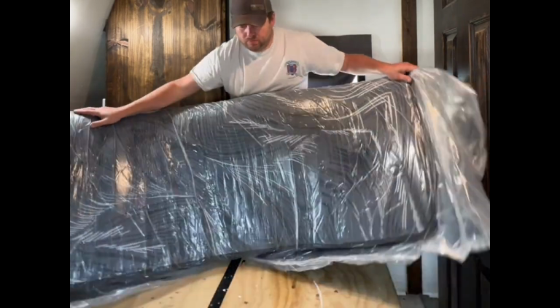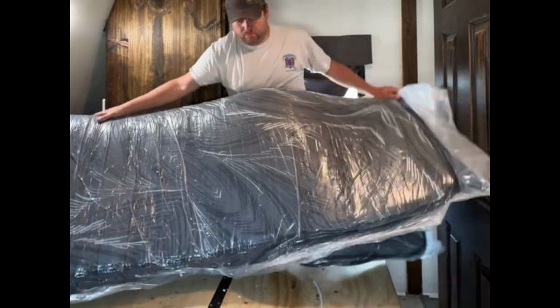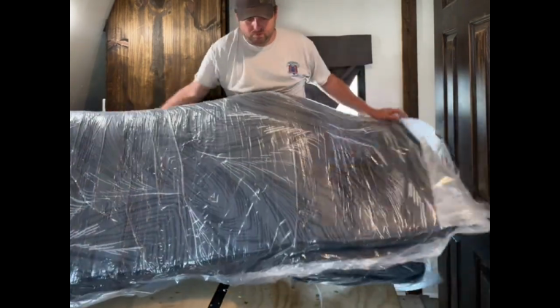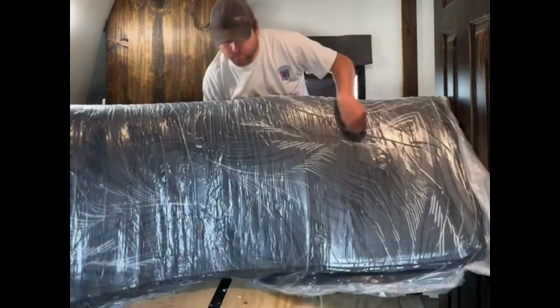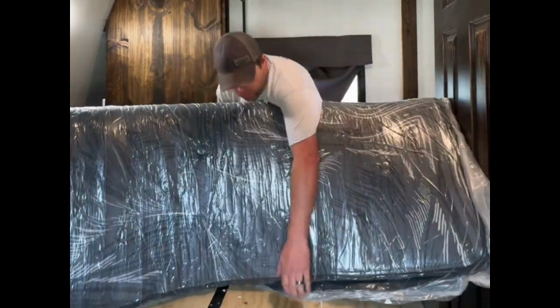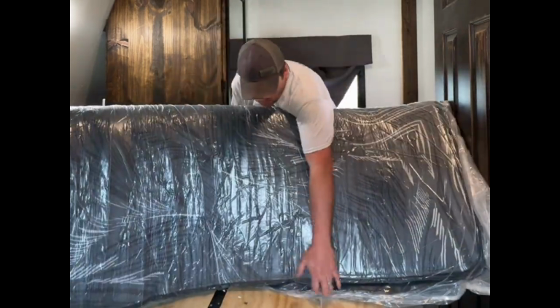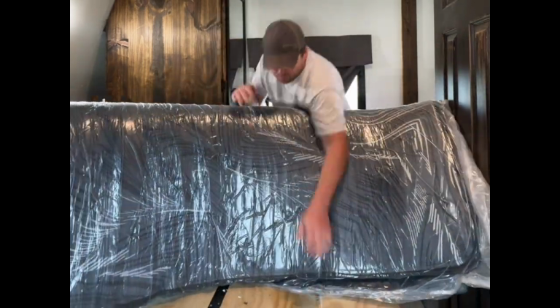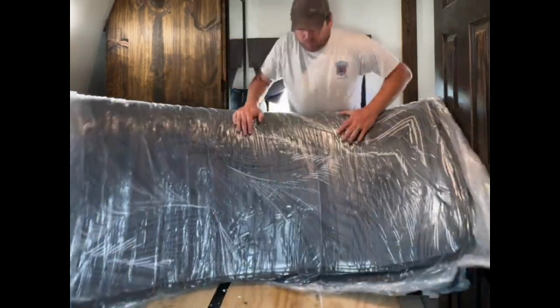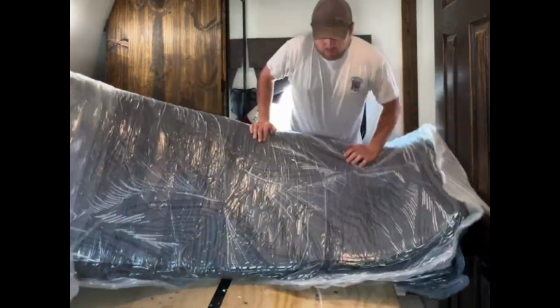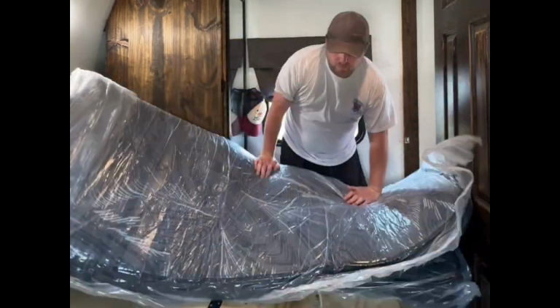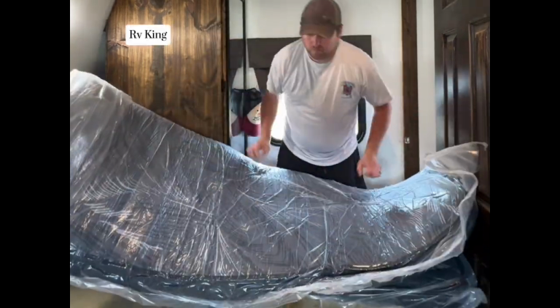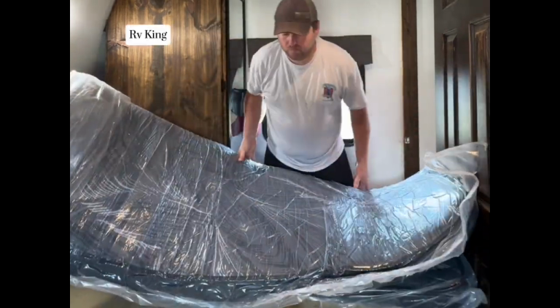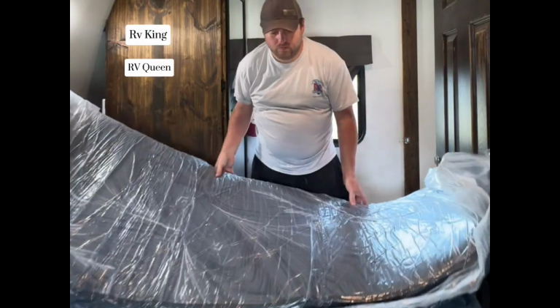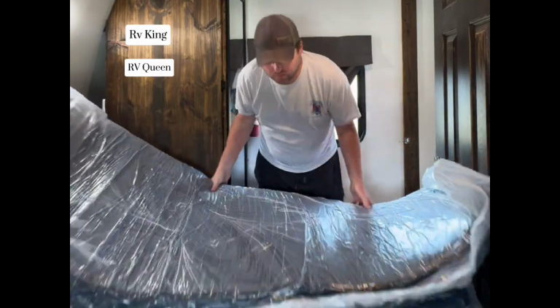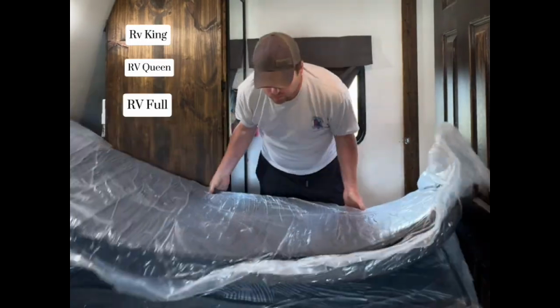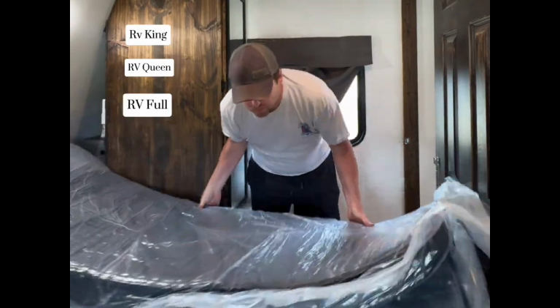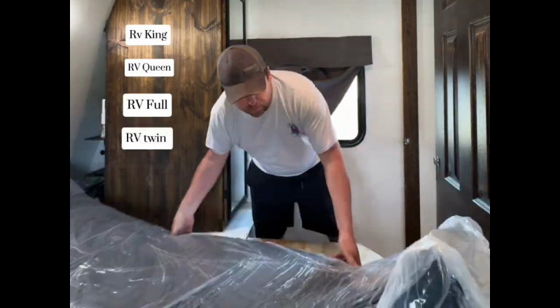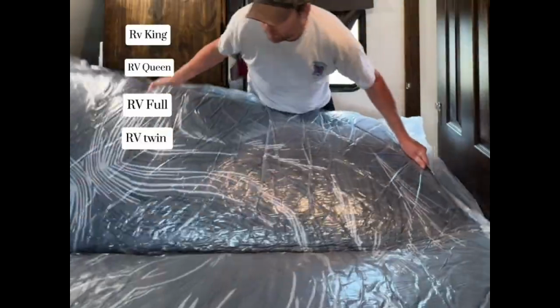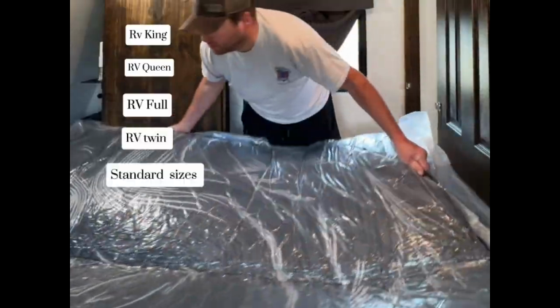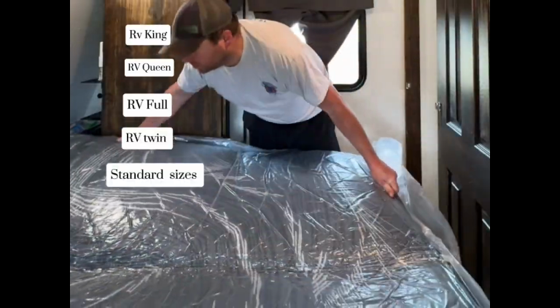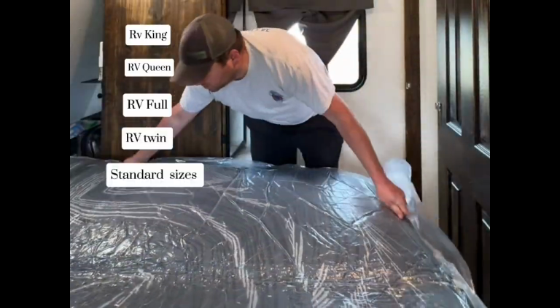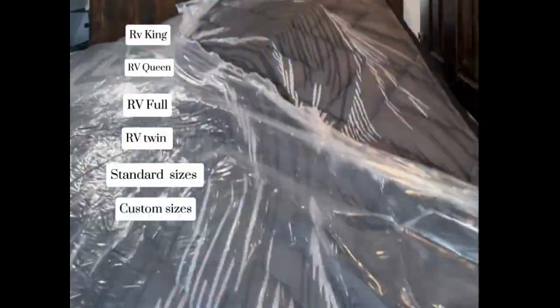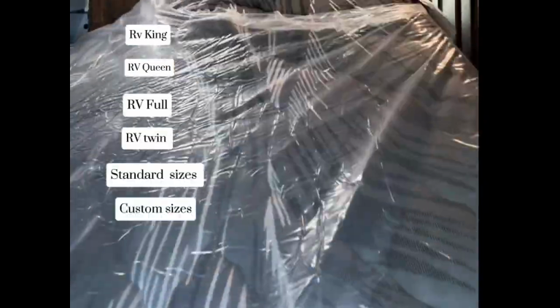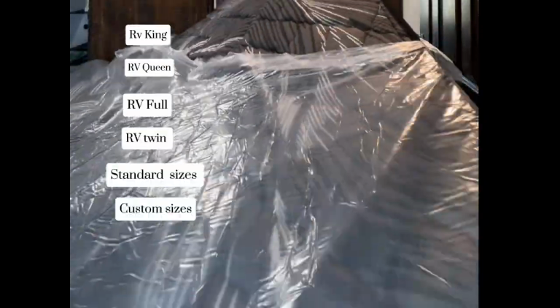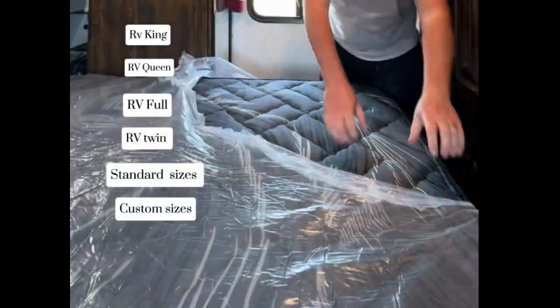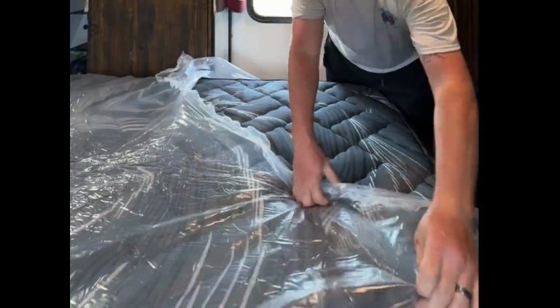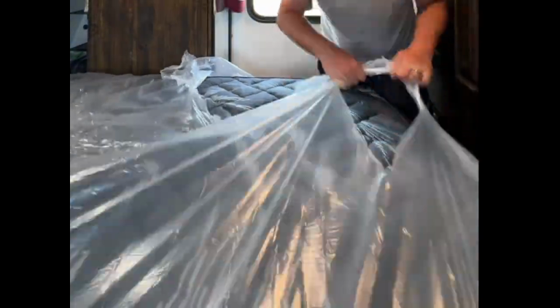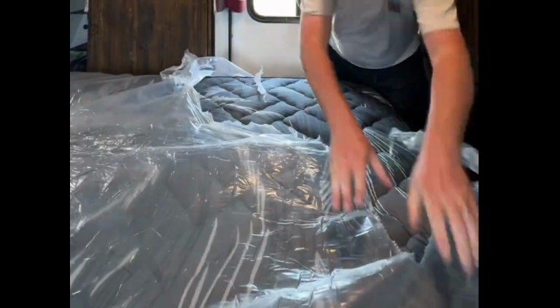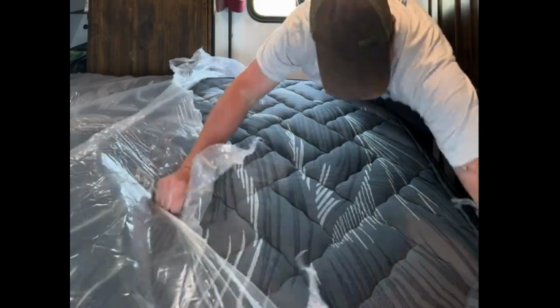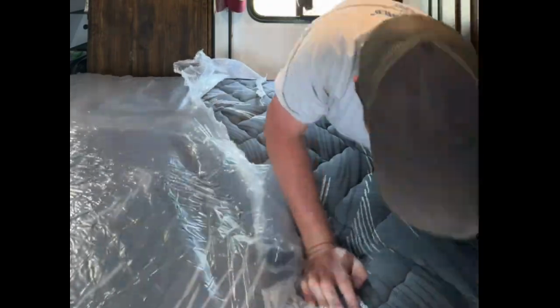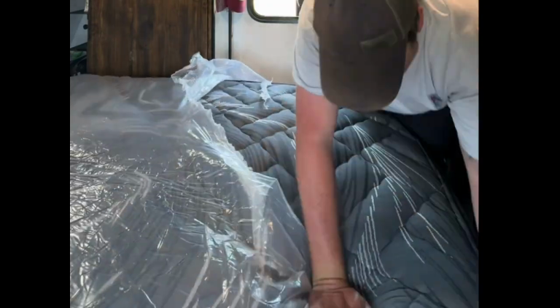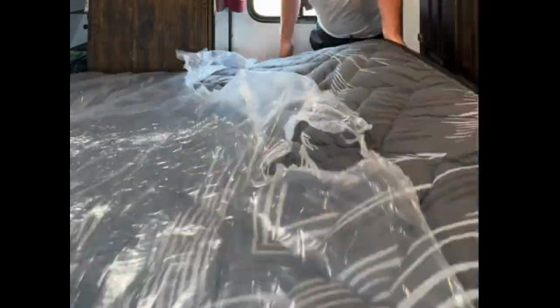We chose a full, but they come in many sizes like RV King, RV Queen, RV Full, RV Twin, standard sizes, and custom sizes. And after our first night sleeping on it,